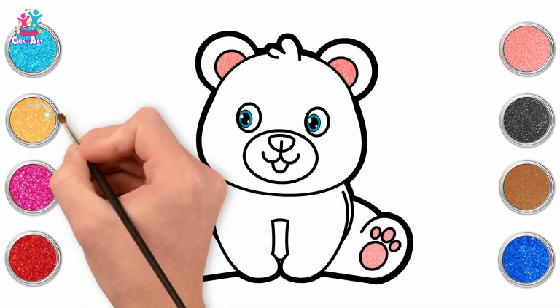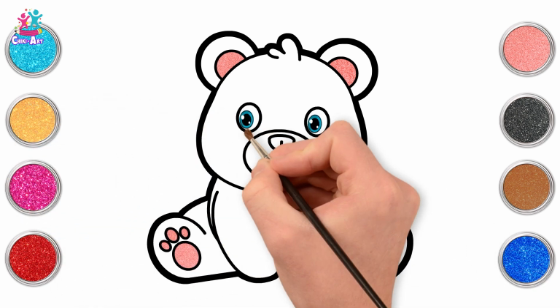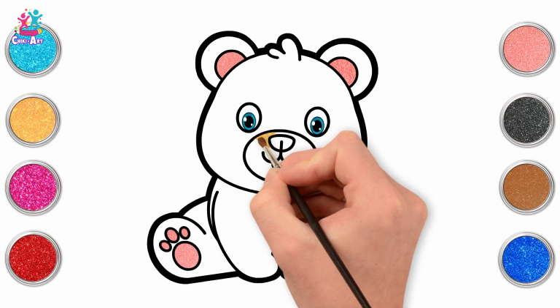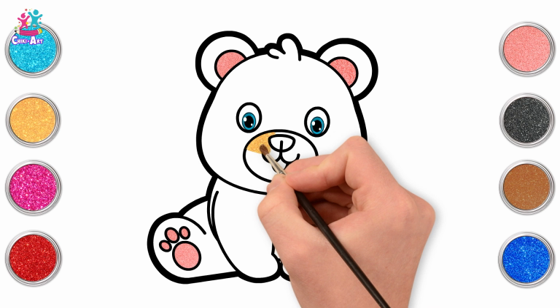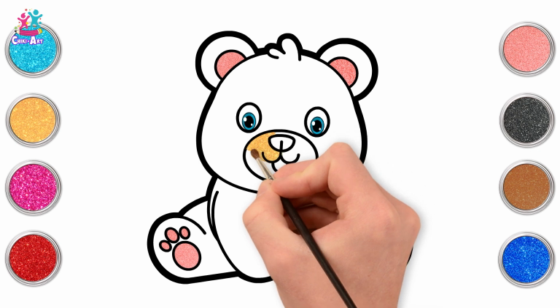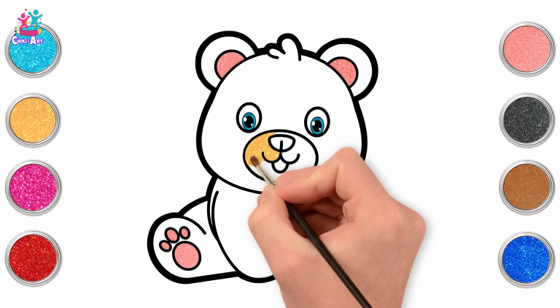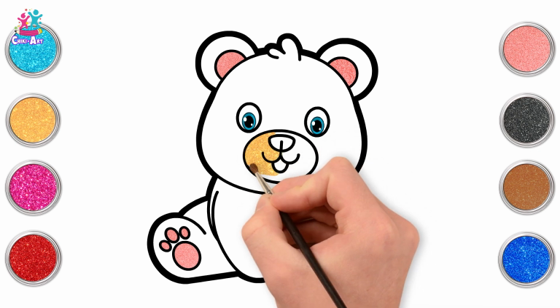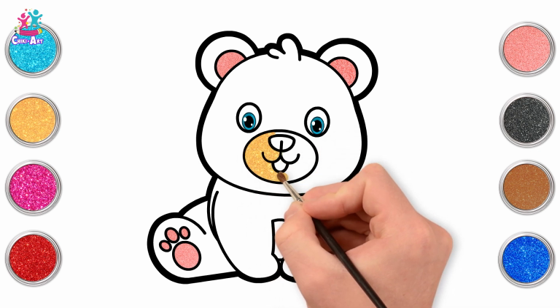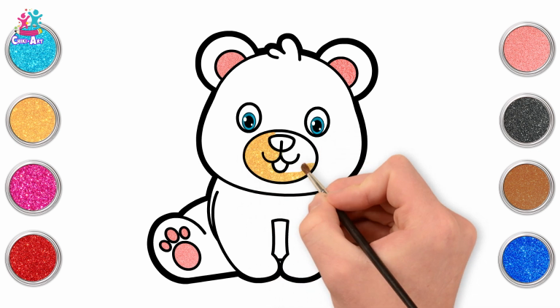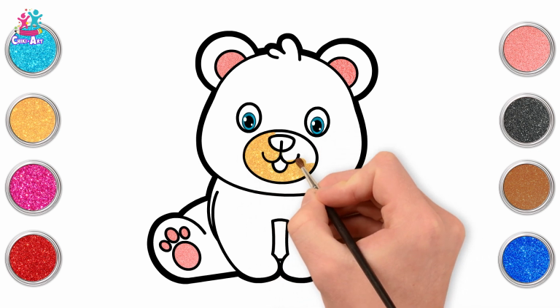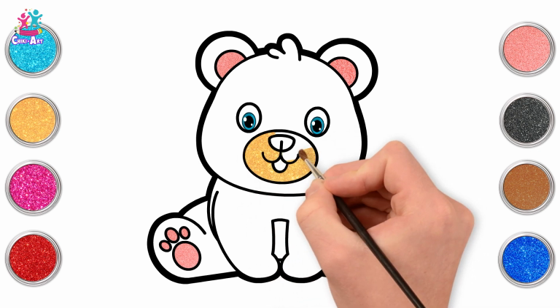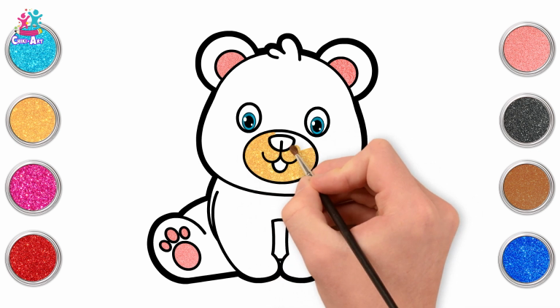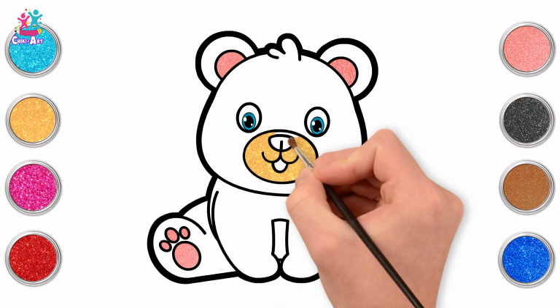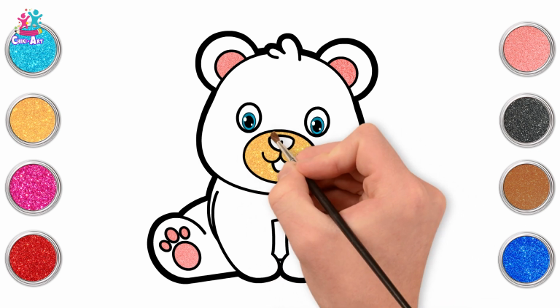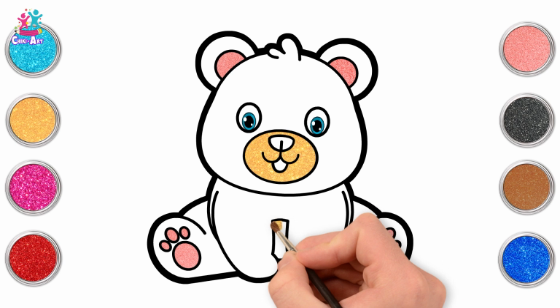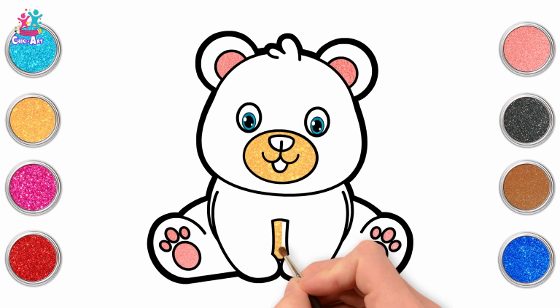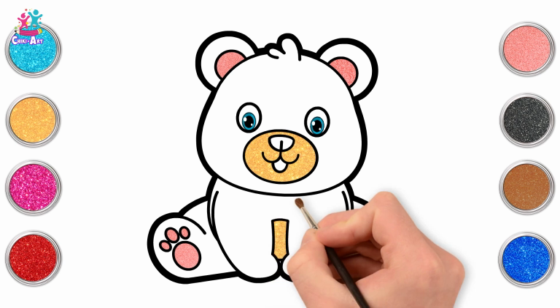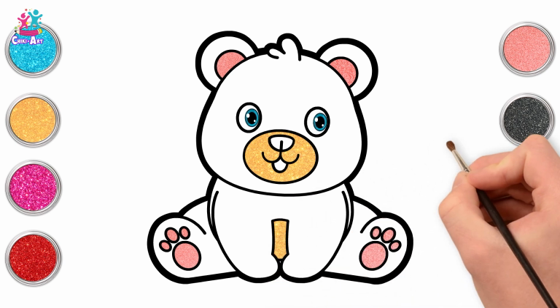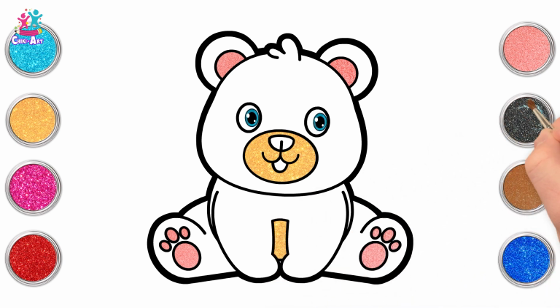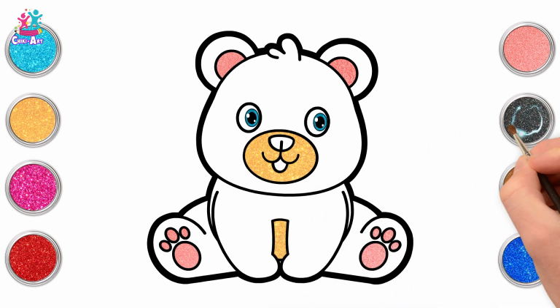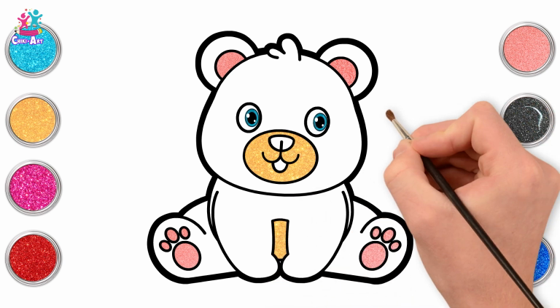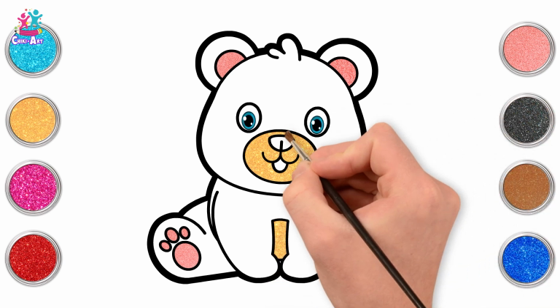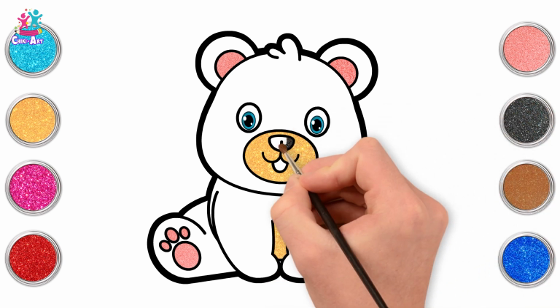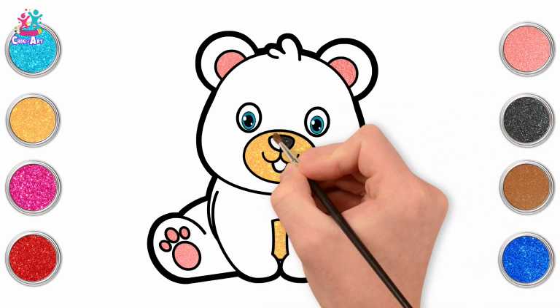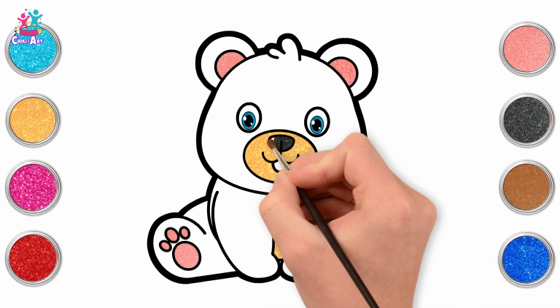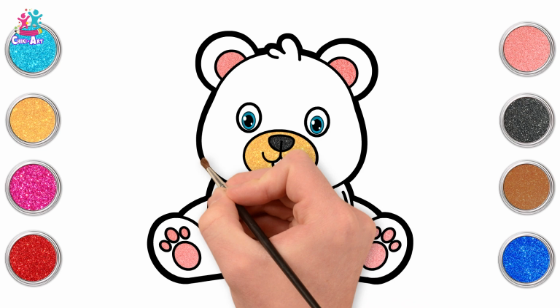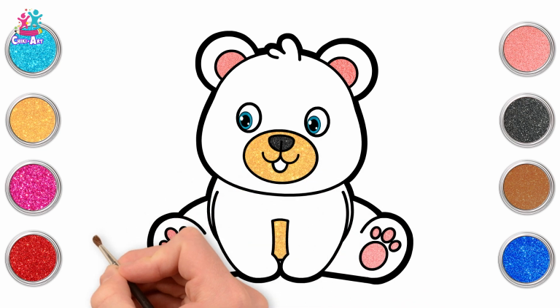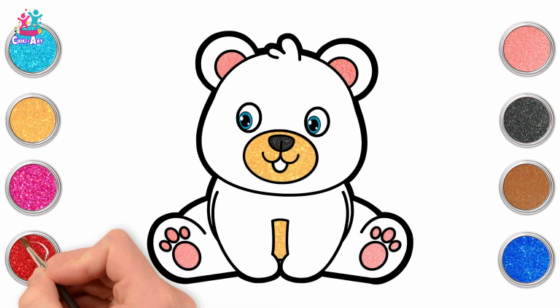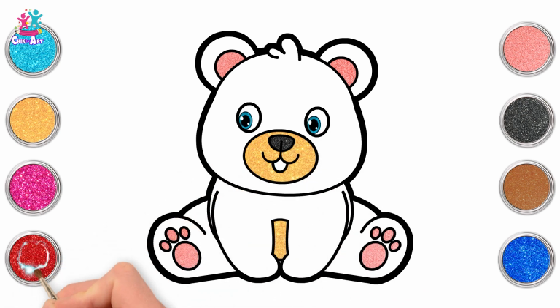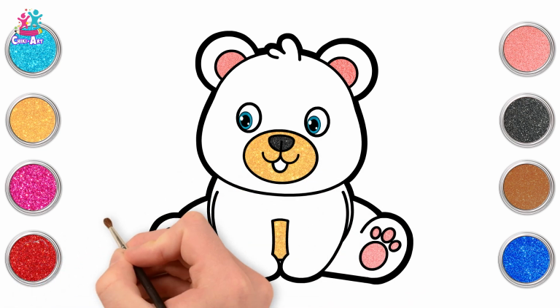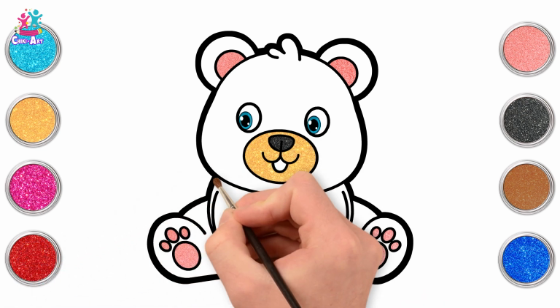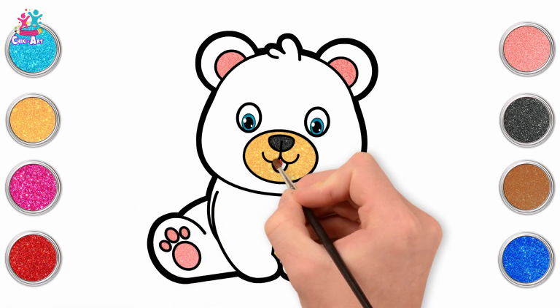Yellow for the snout, carefully painting around the tongue and the nose. And the tummy. Now we're going for black — we're going to do a black nose and a red tongue.